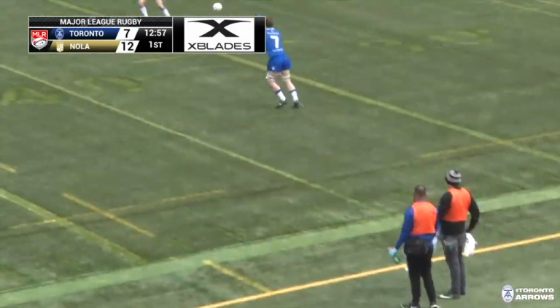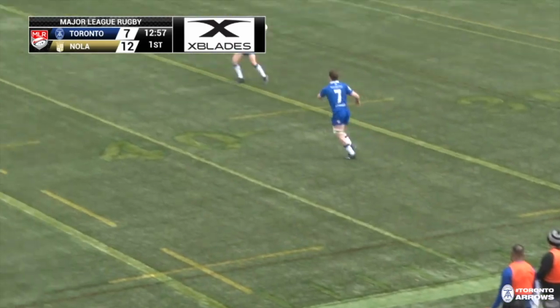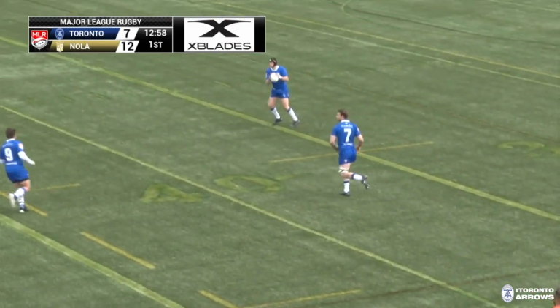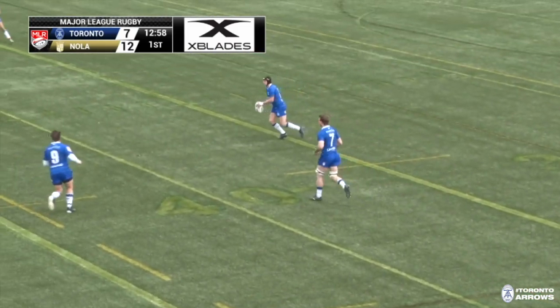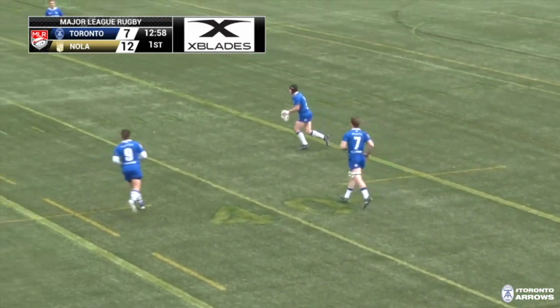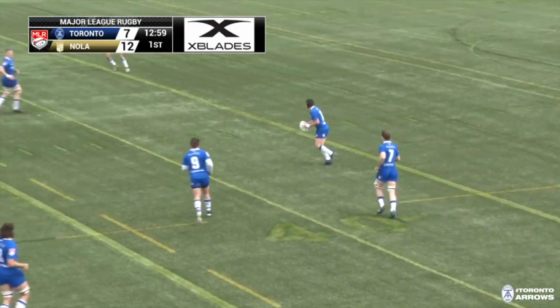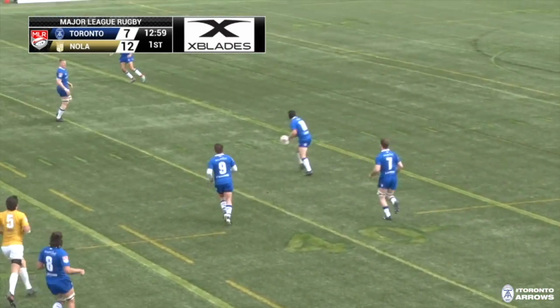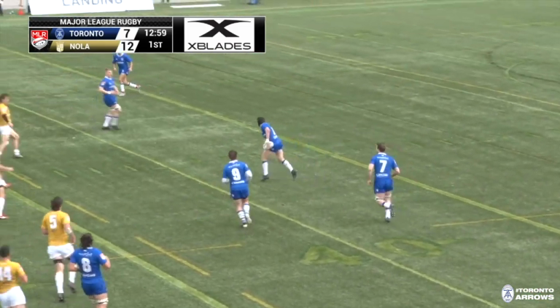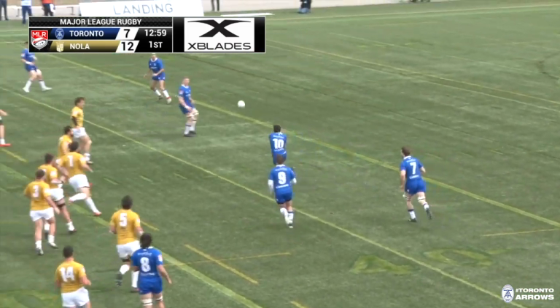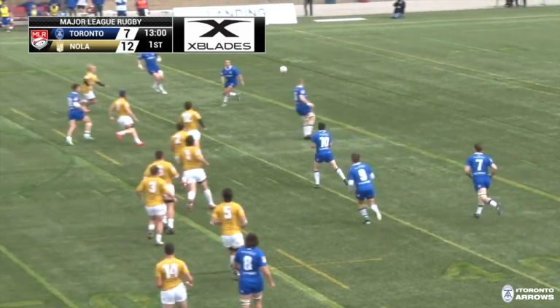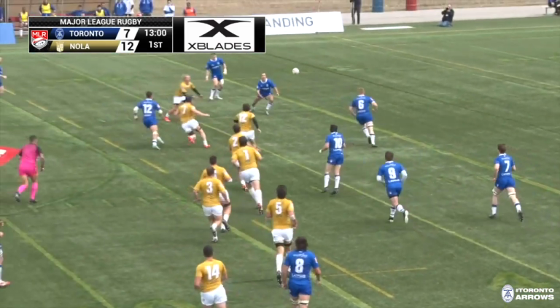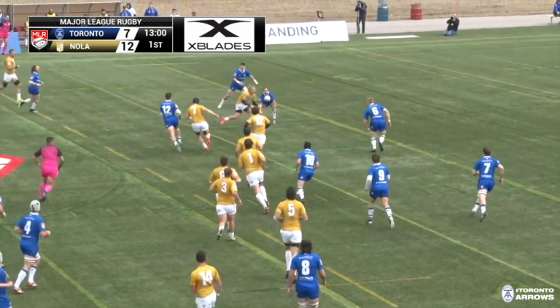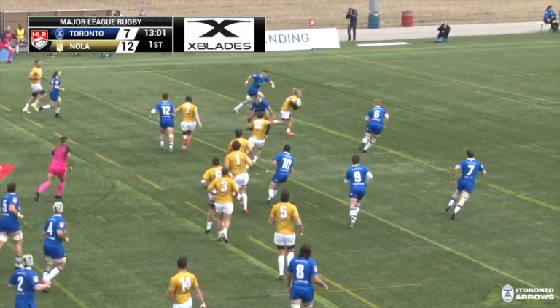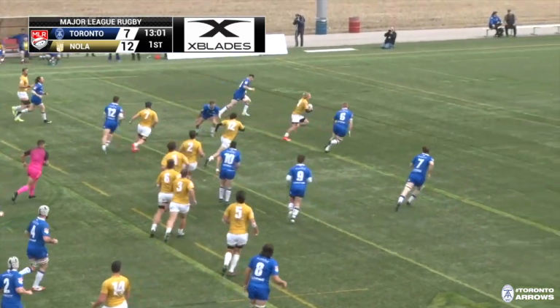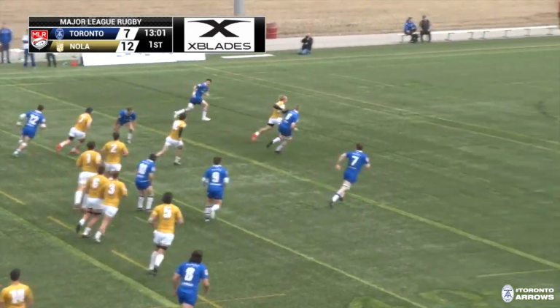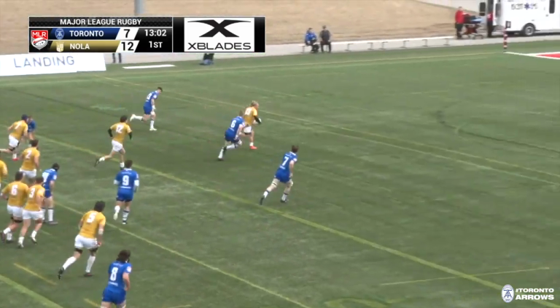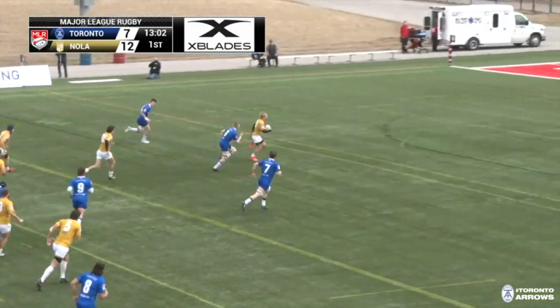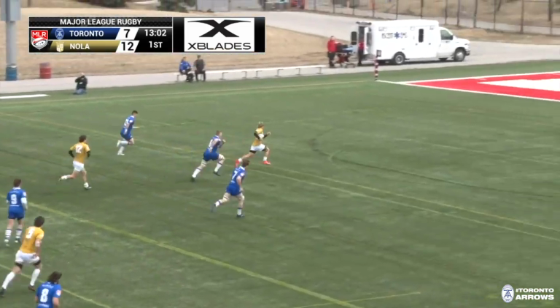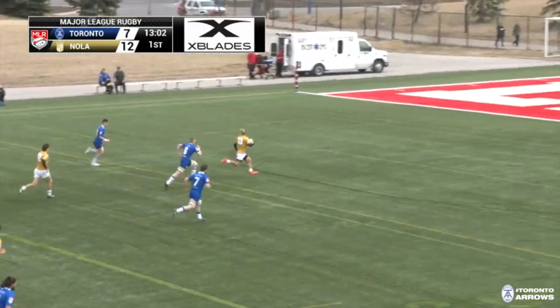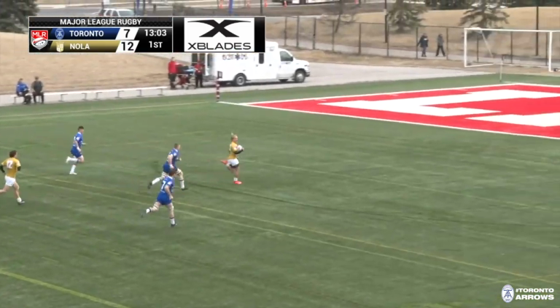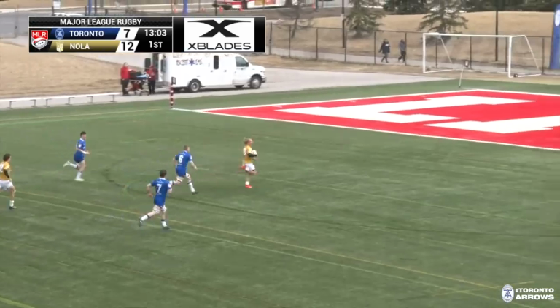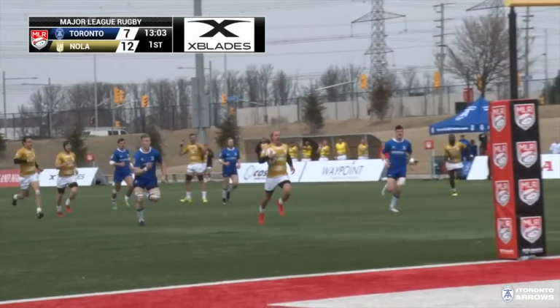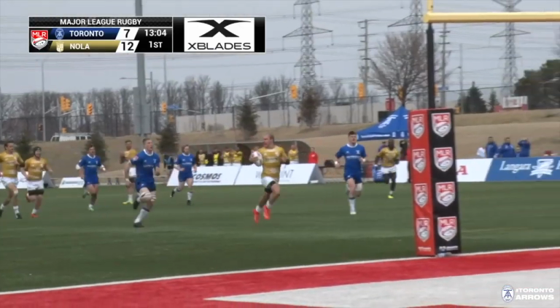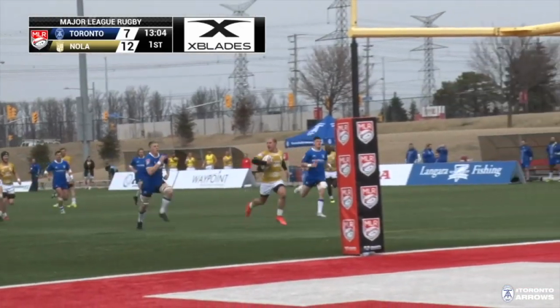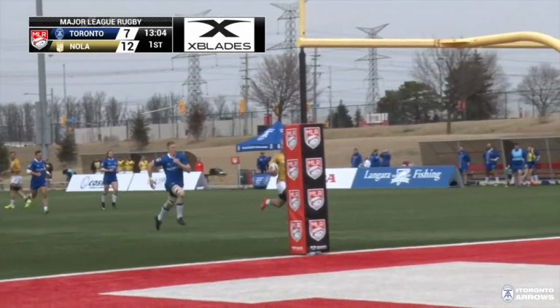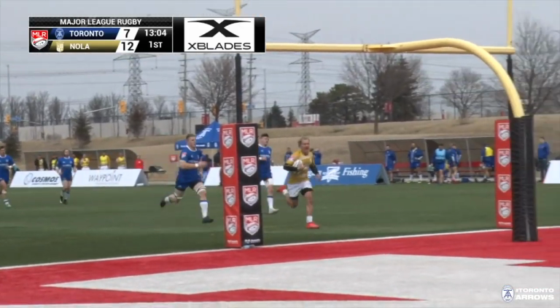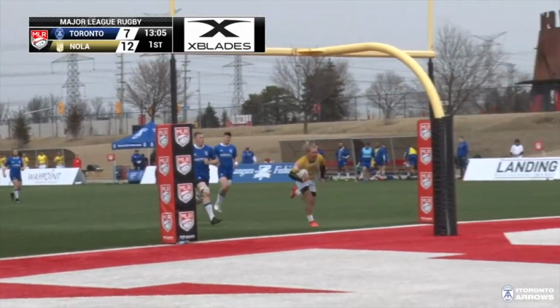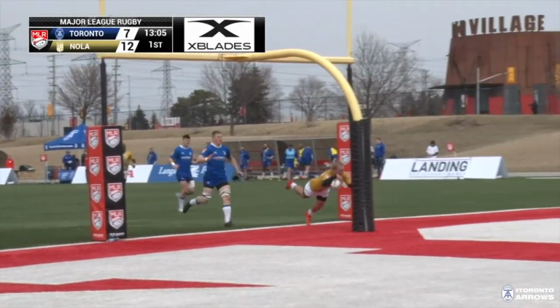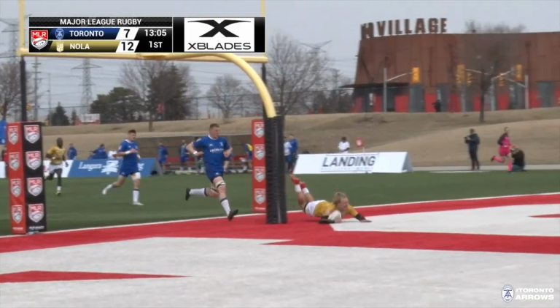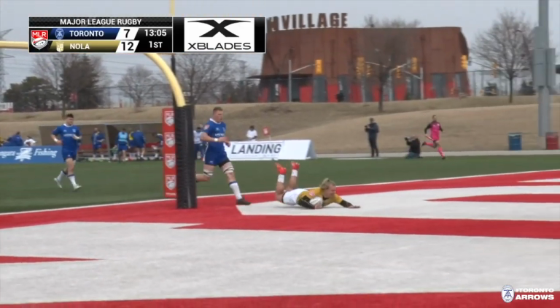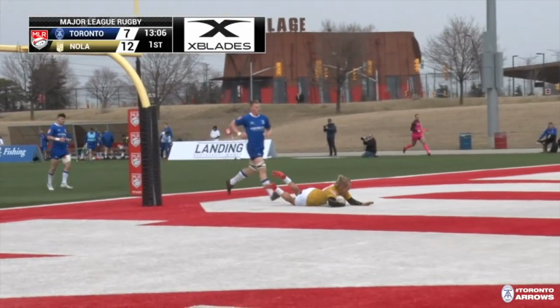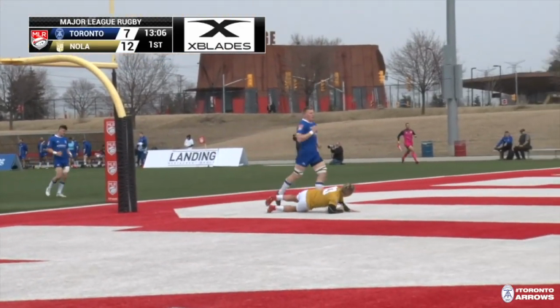Oh, an intercept try! Tristan — shows why he is the league's leading scorer. He'll get his seventh.